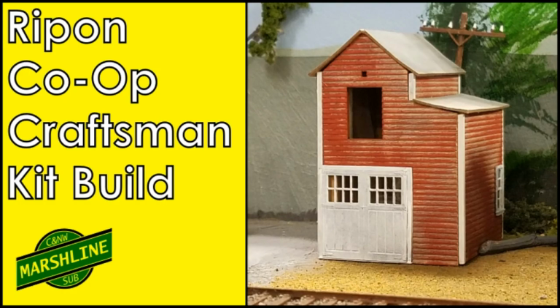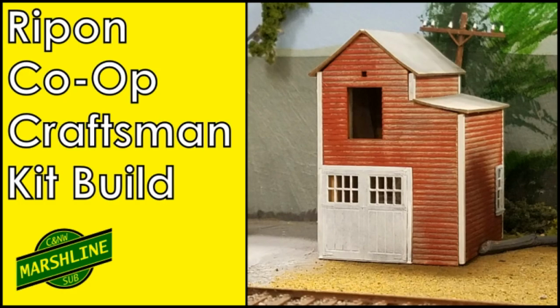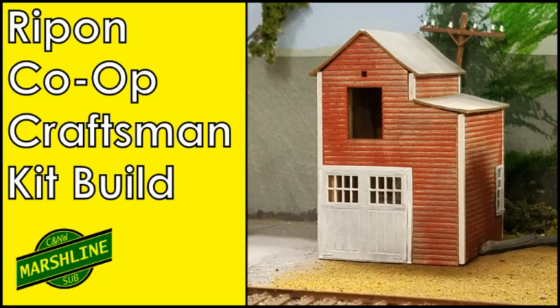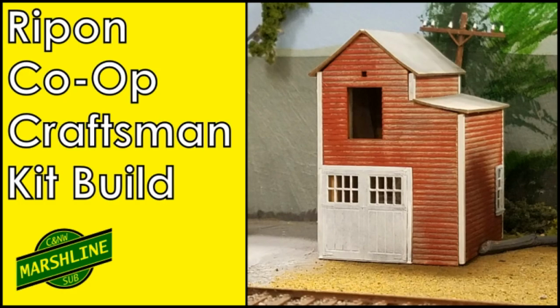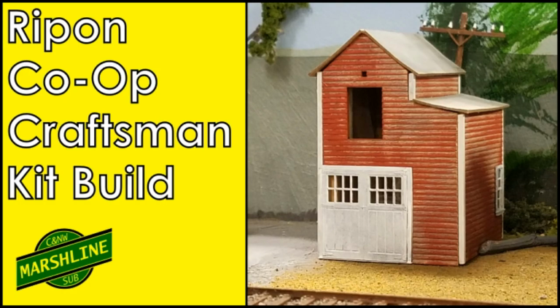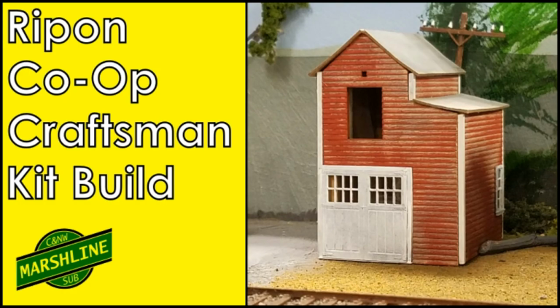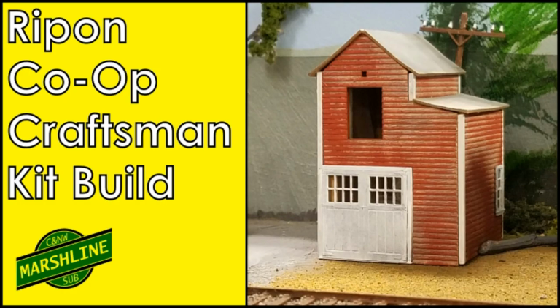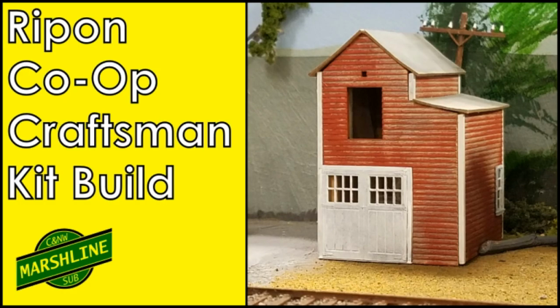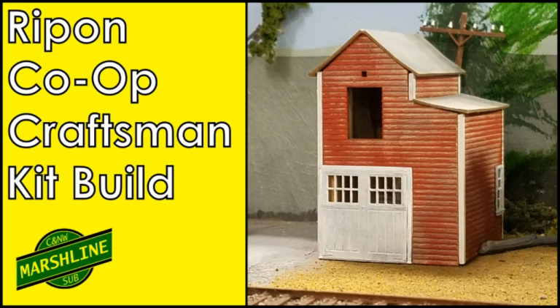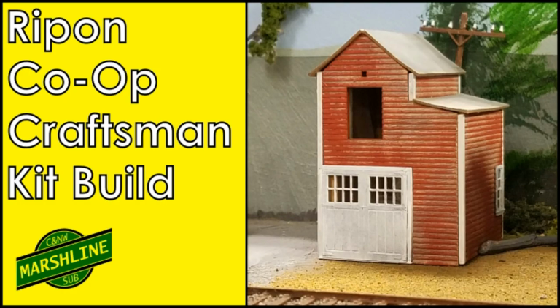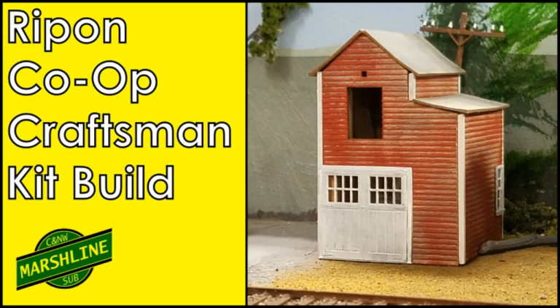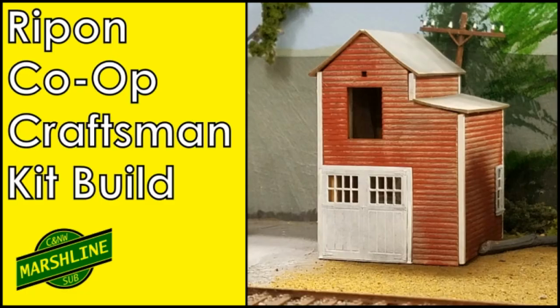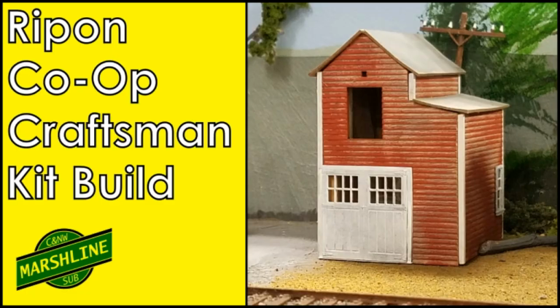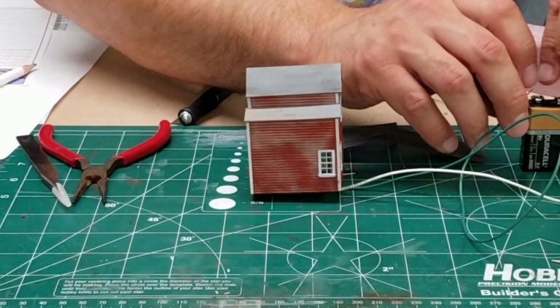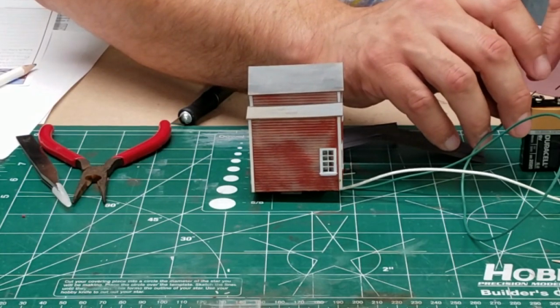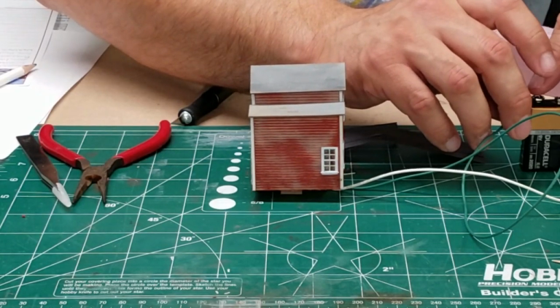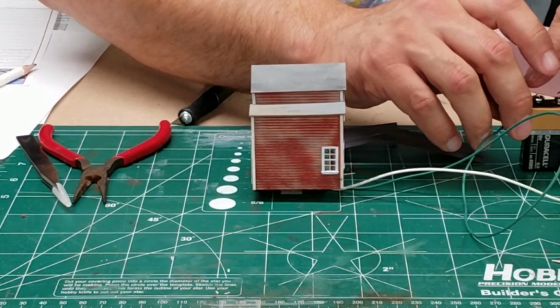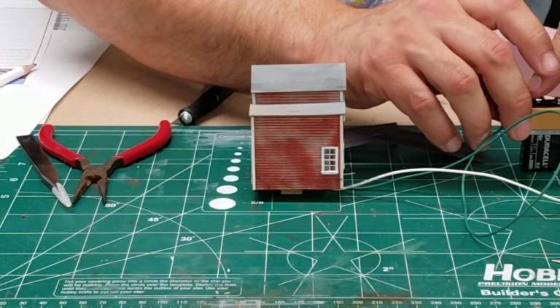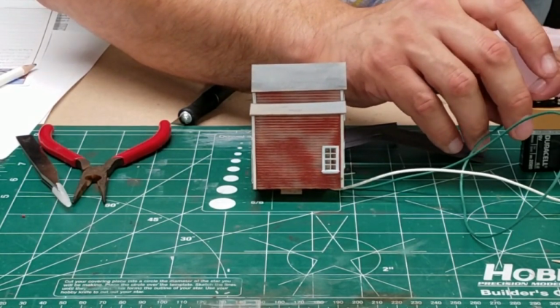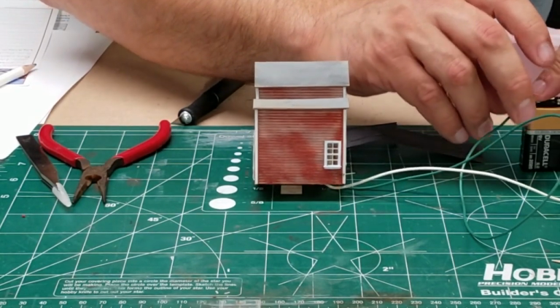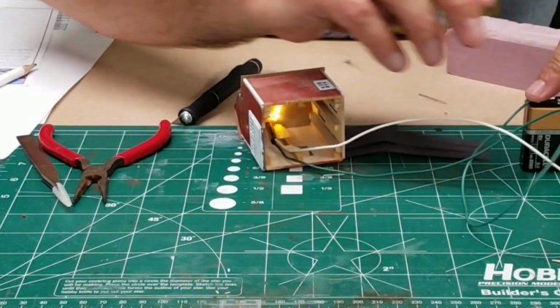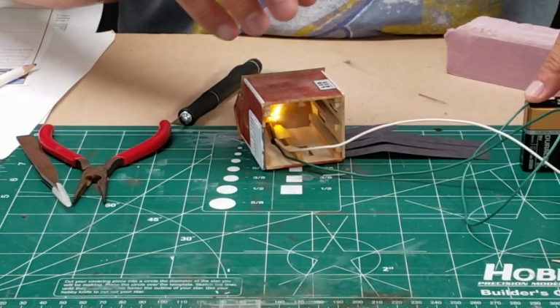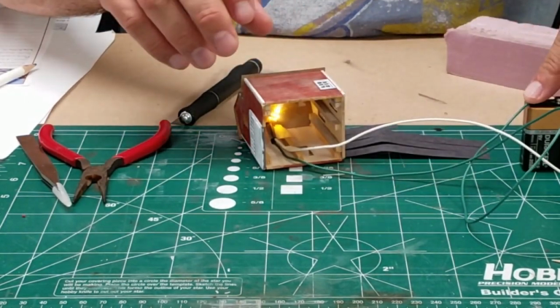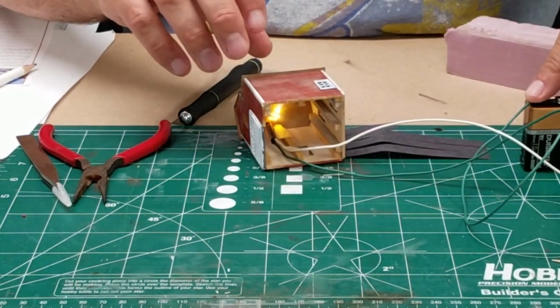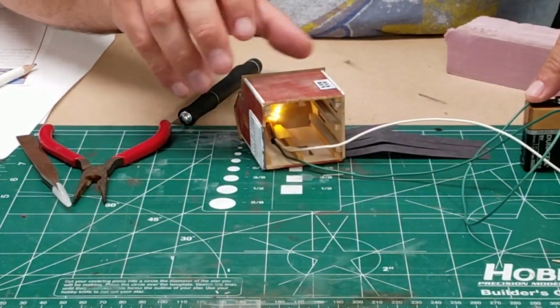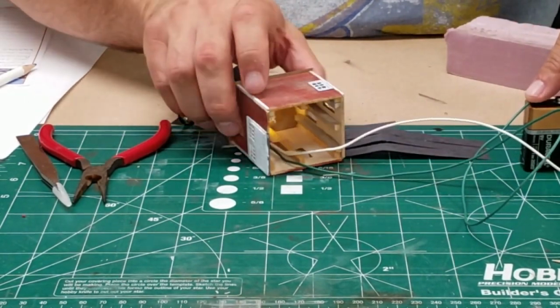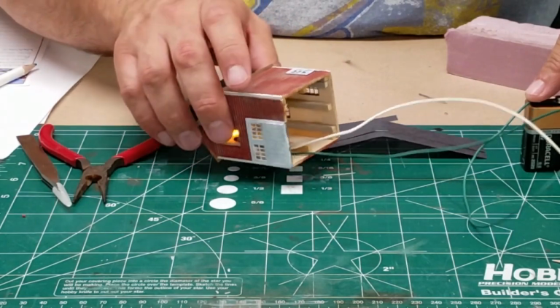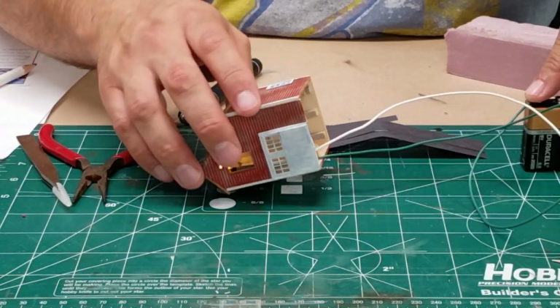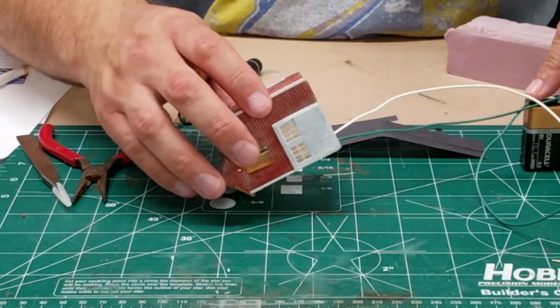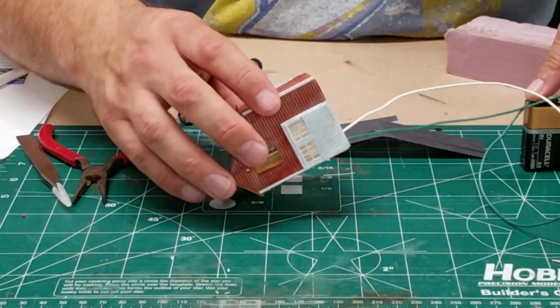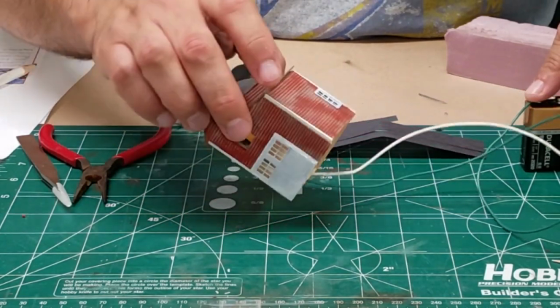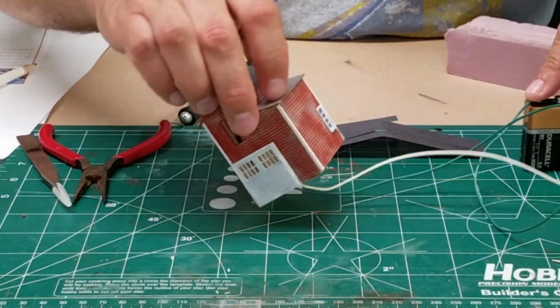So the last time we left our heroes, we built this basic structure, but it was still lacking a bit of detail. Here you can see we added an LED light to it, and it's just running off of a 9-volt battery.